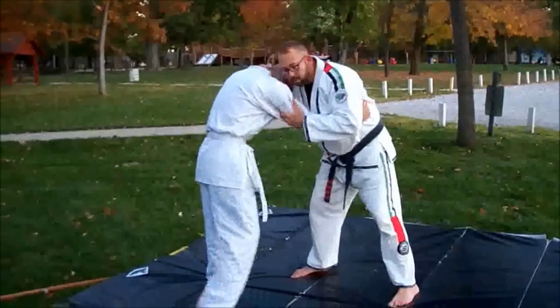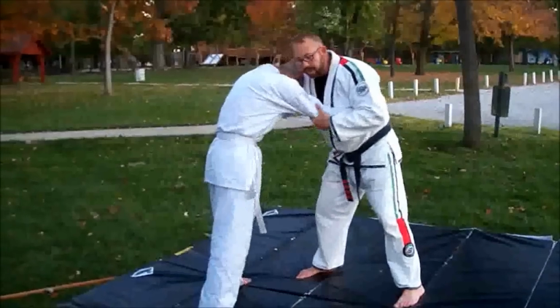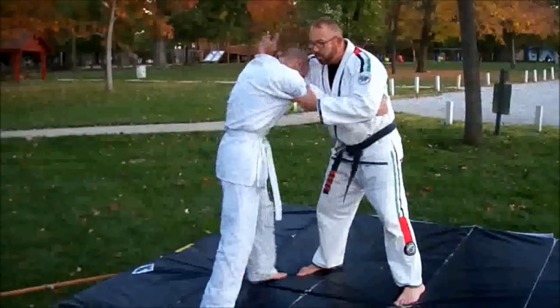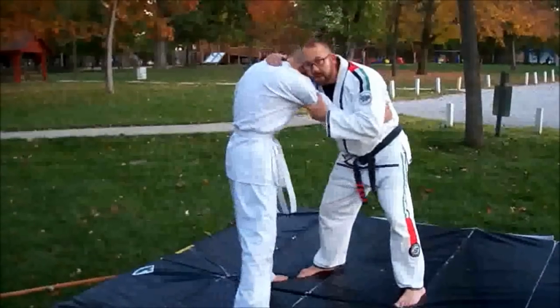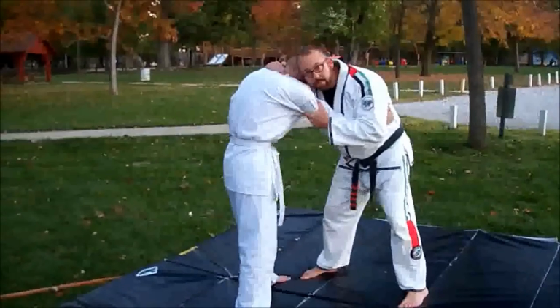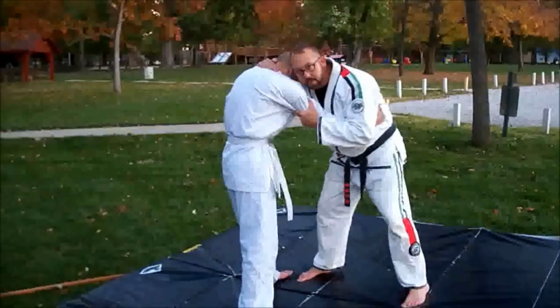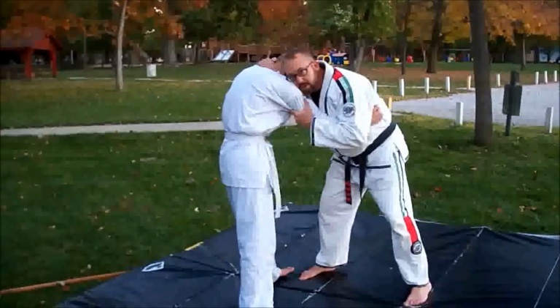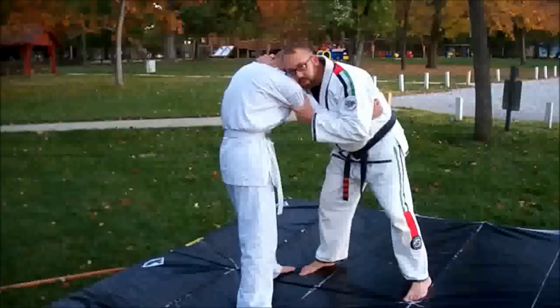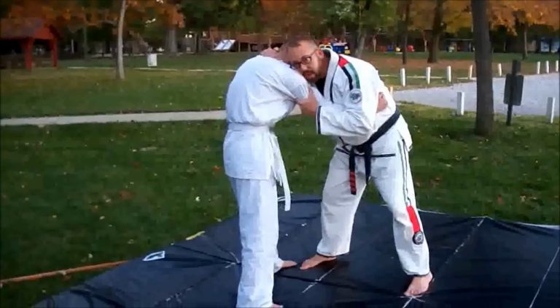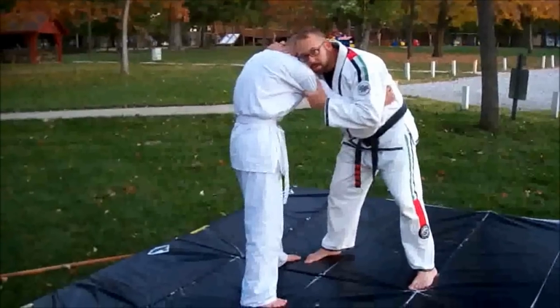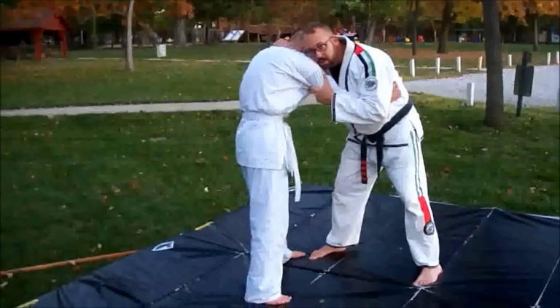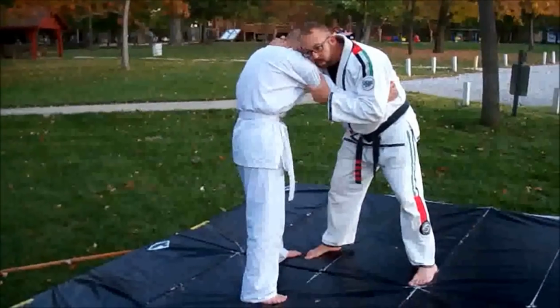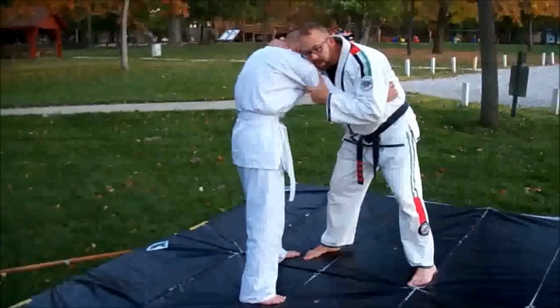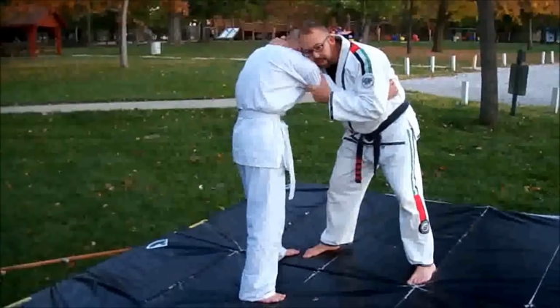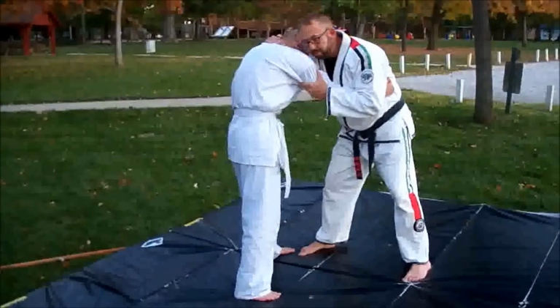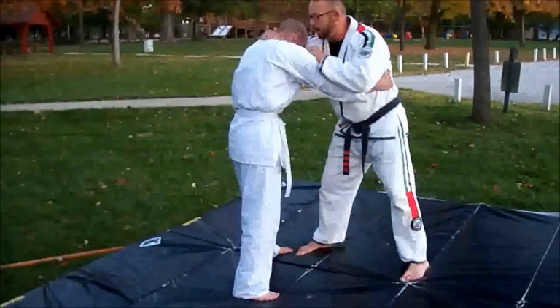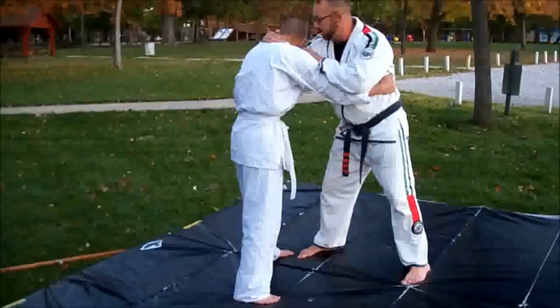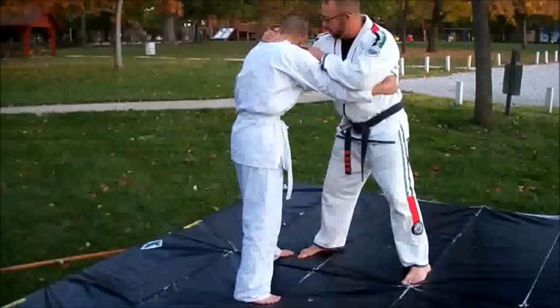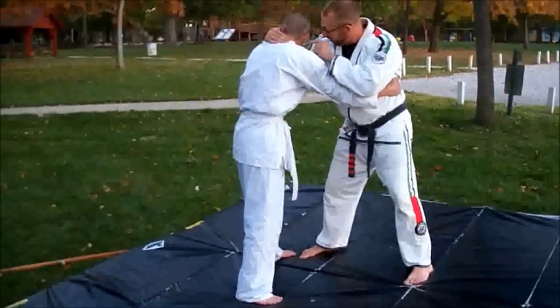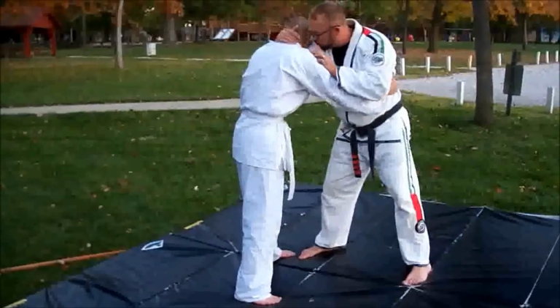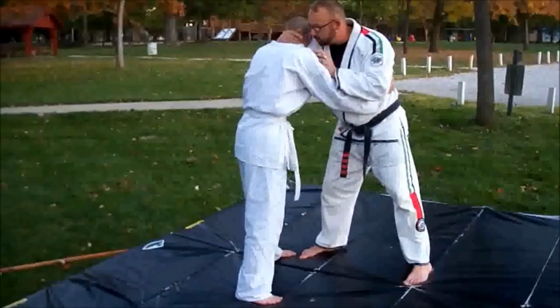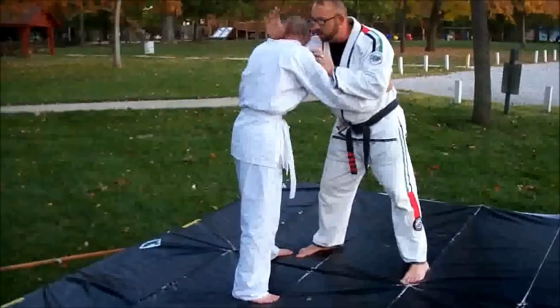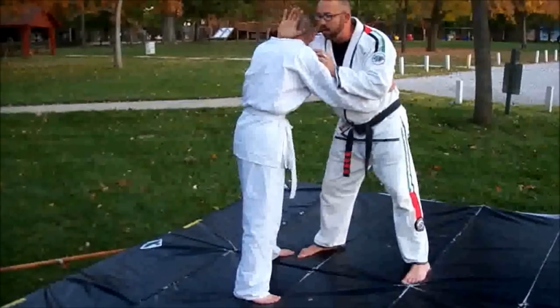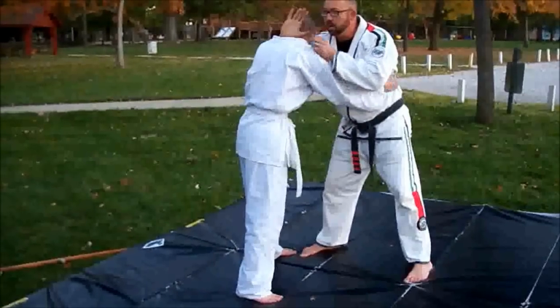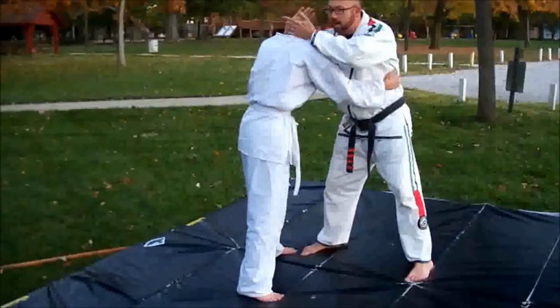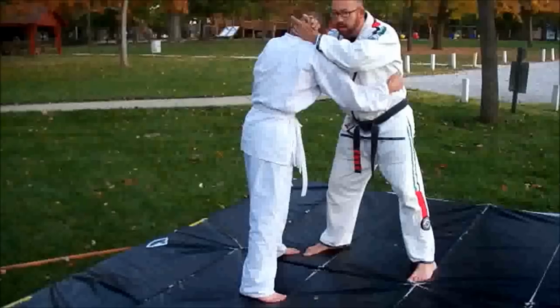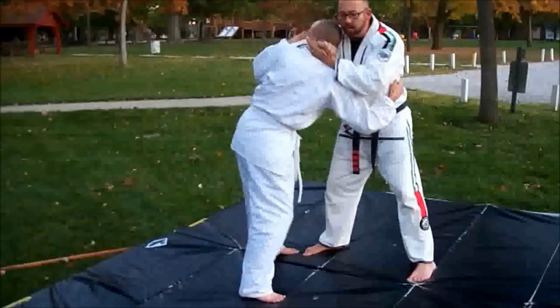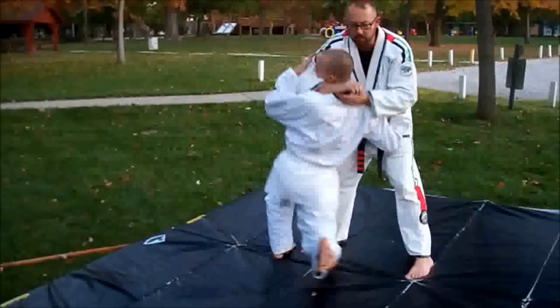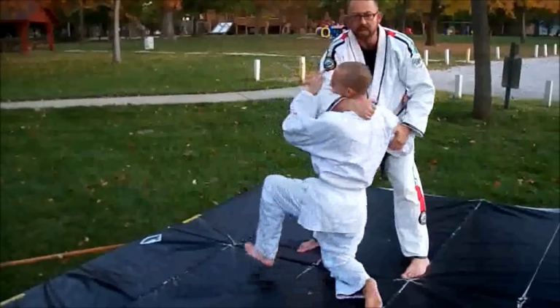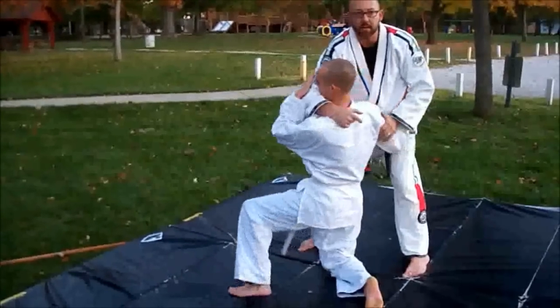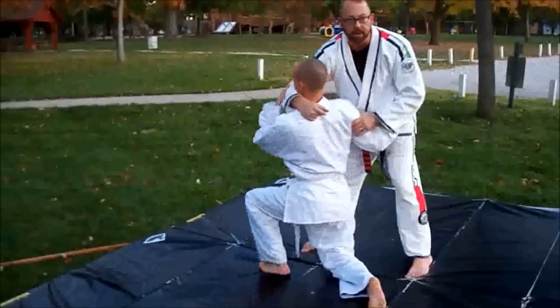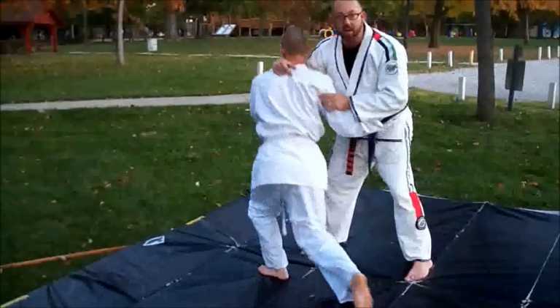One hand under, one hand up — you end up in this position a lot. One option is shoulder here, kakeuke here, and he drops right down by hooking the head.